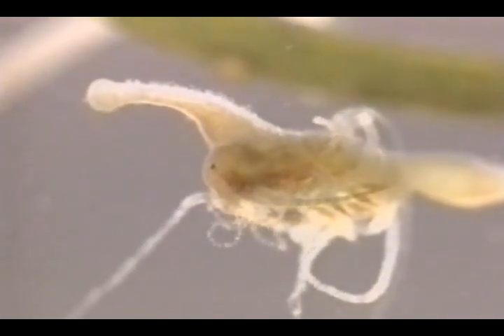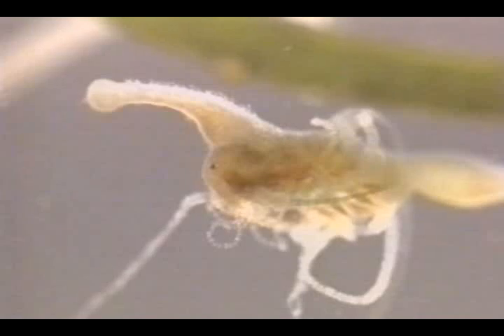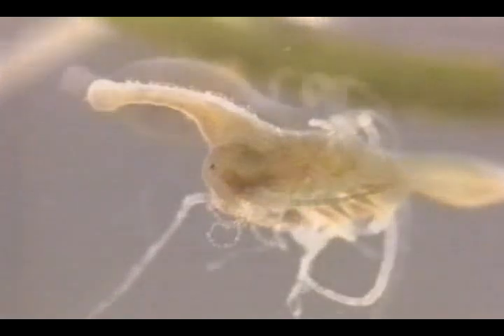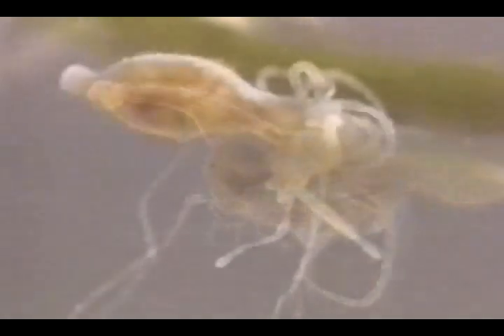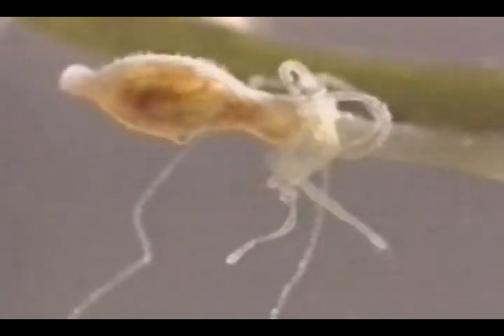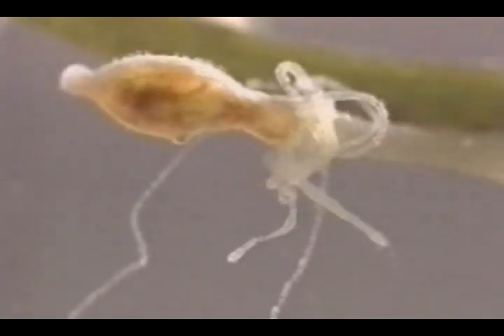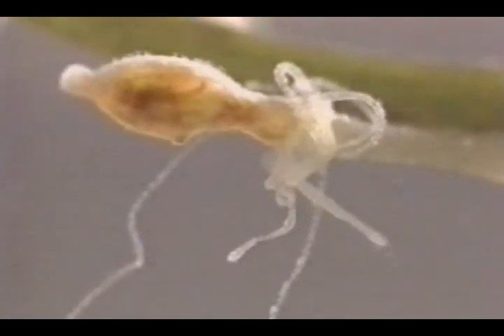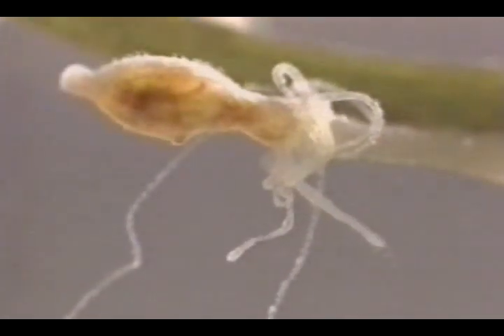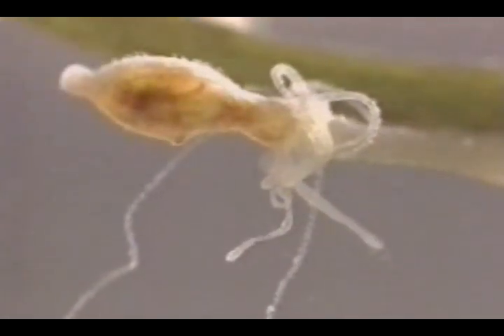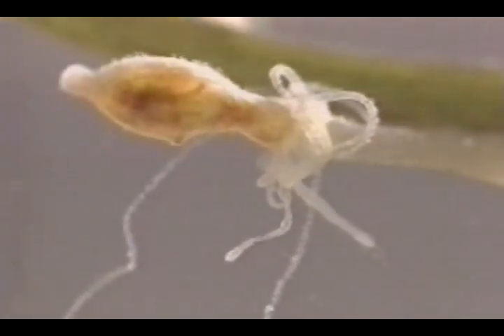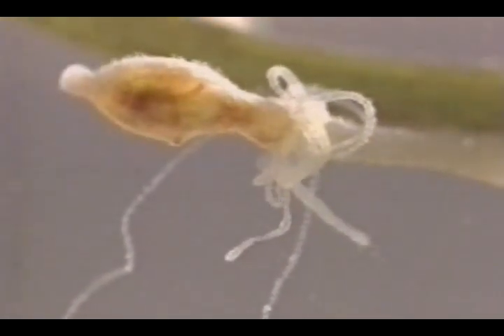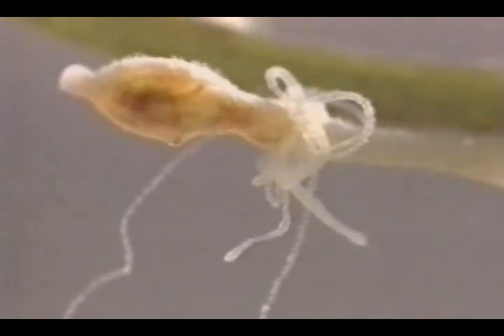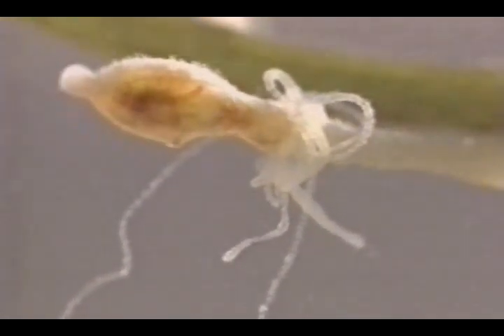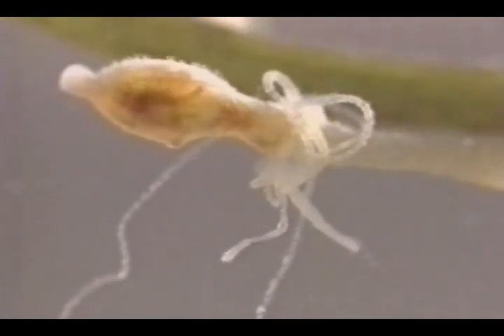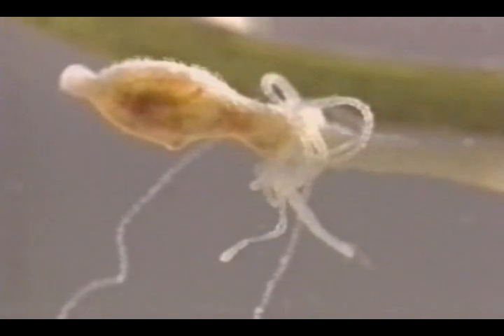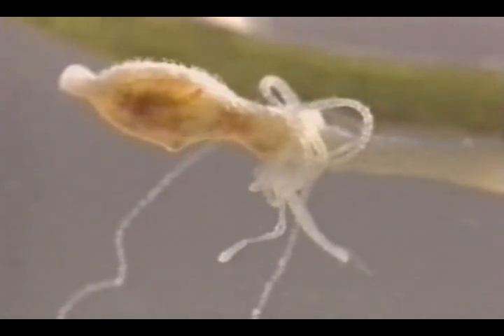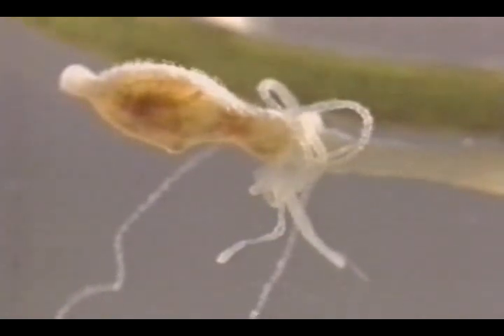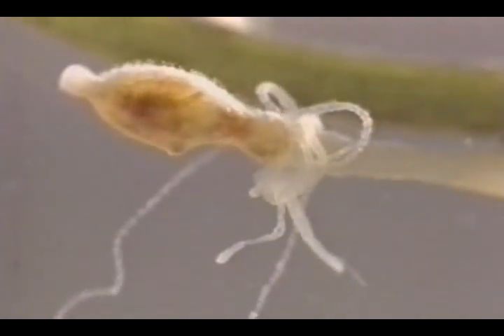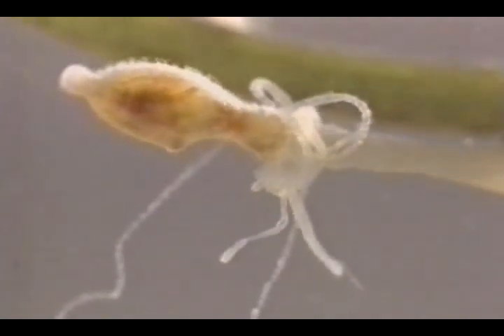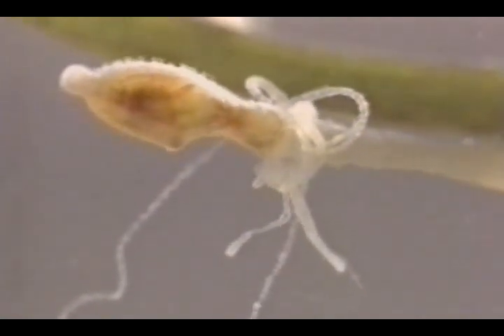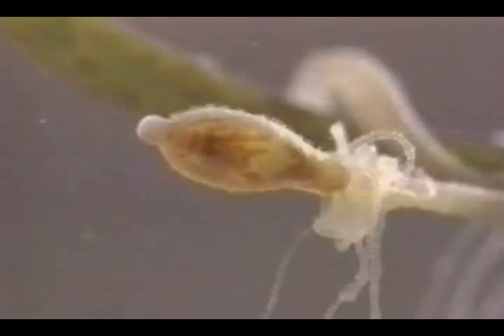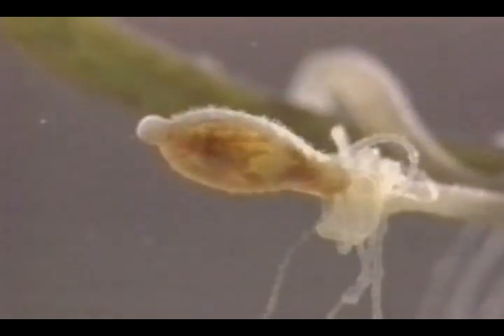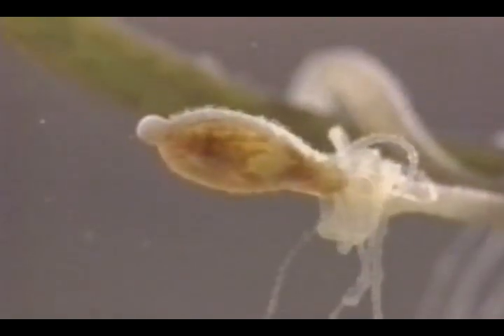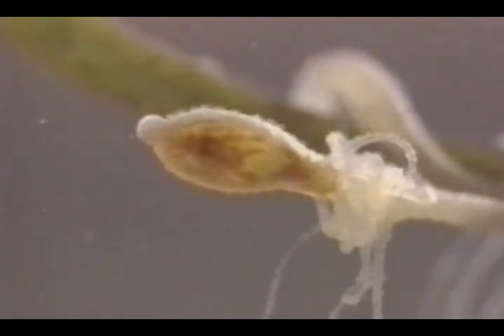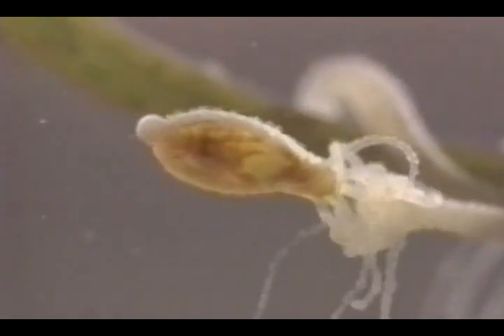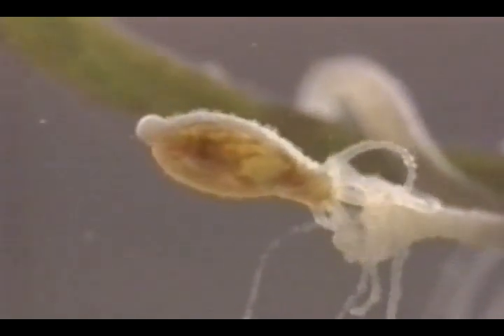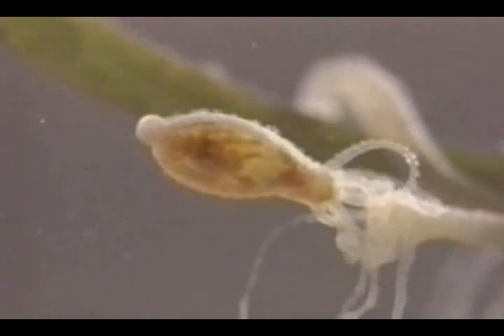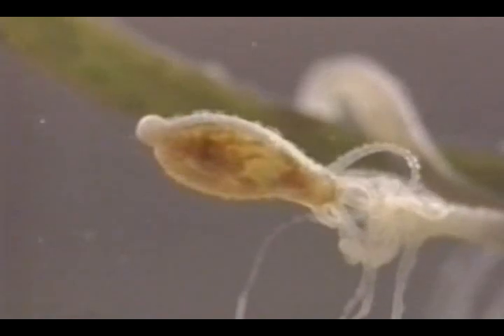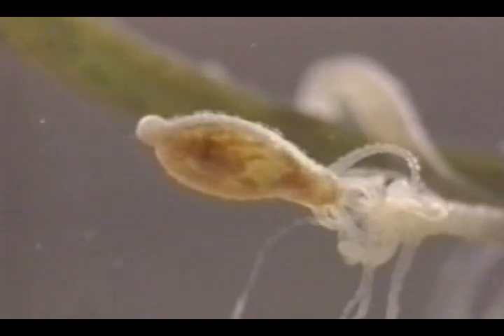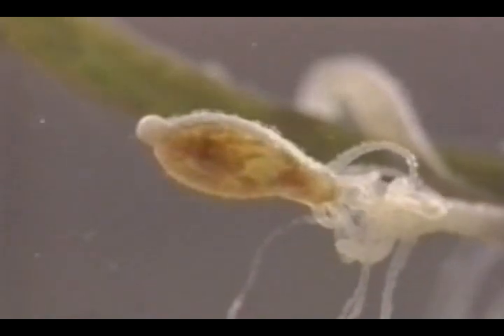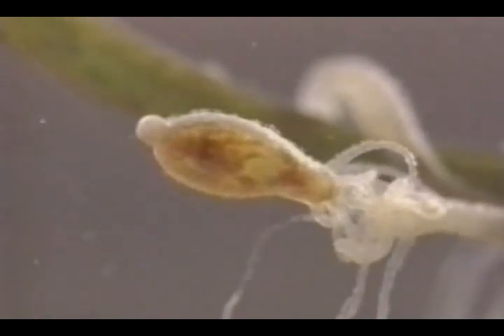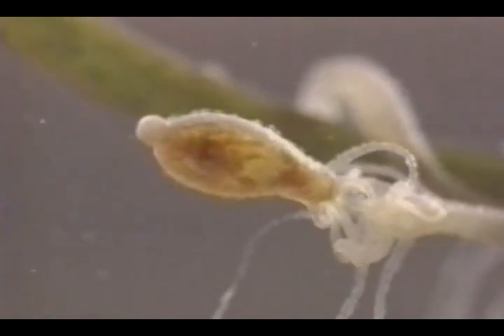Even so, the original hunter refuses to give up. It takes the hydra's nerve net another ten minutes to make the decision to give up its meal.